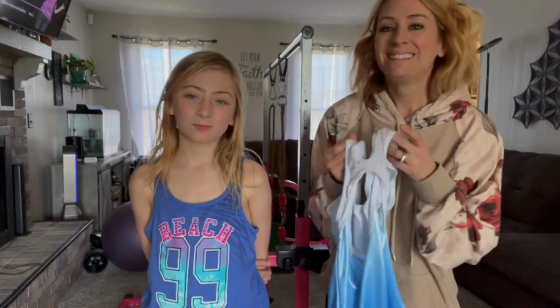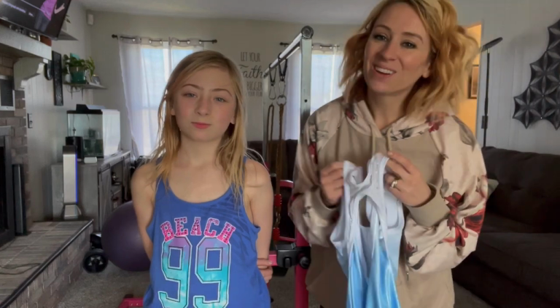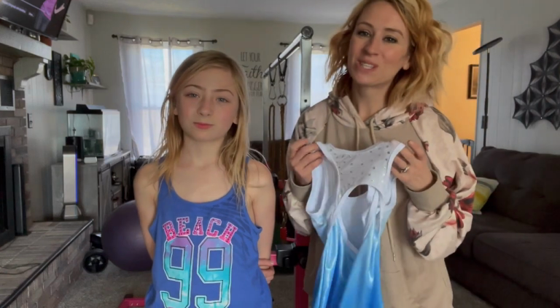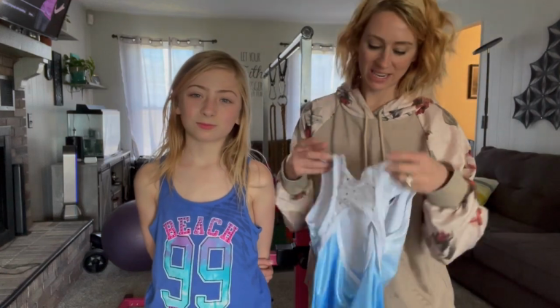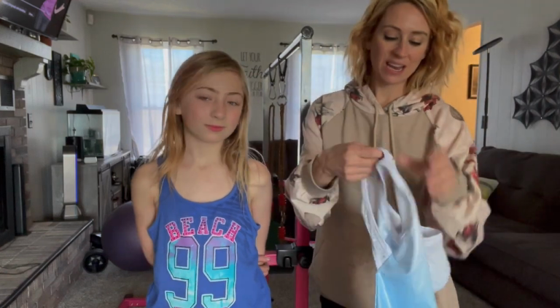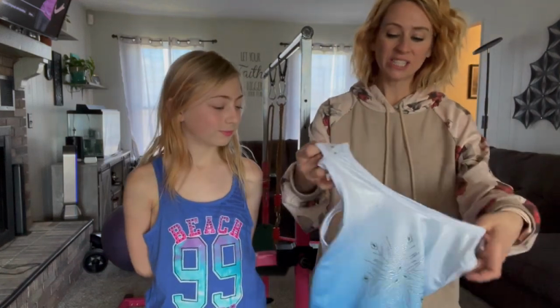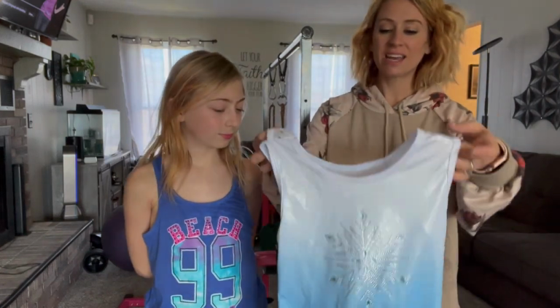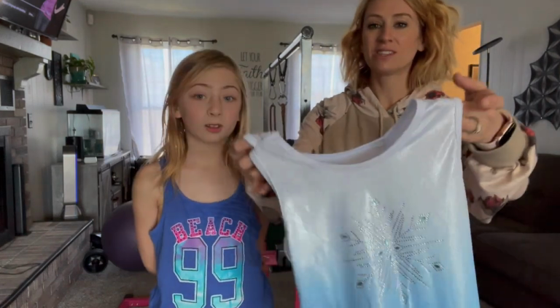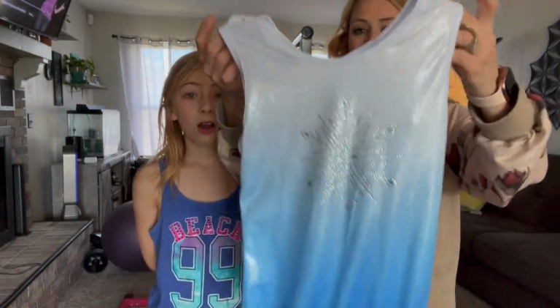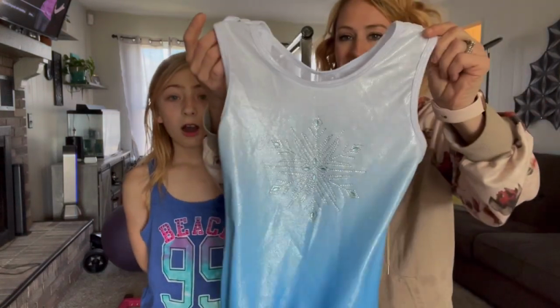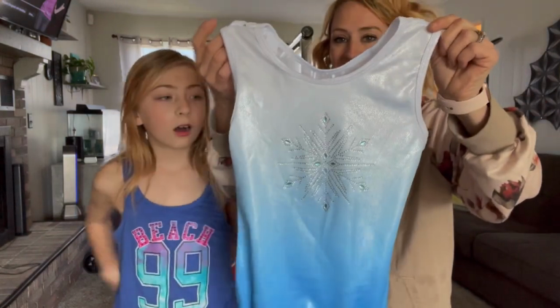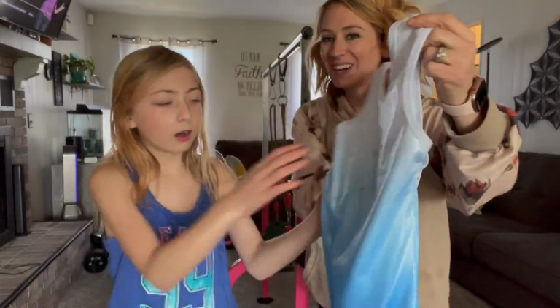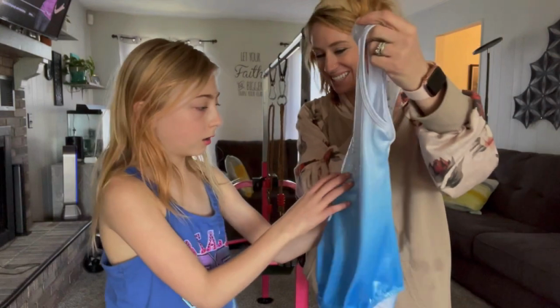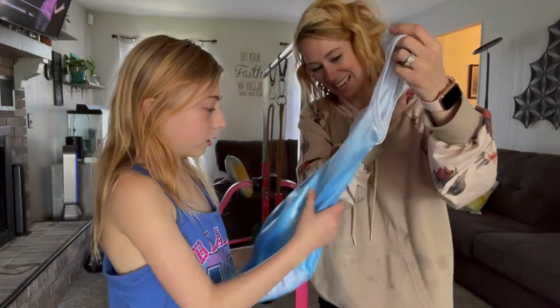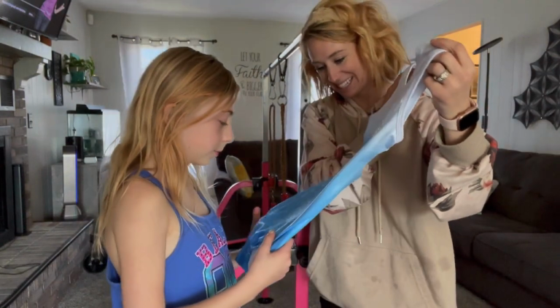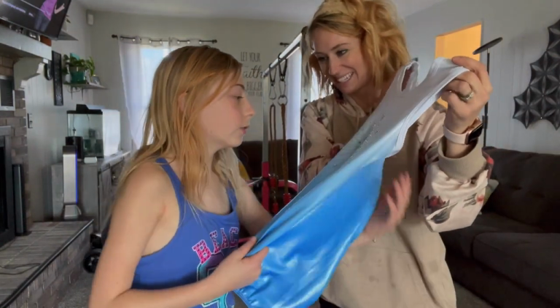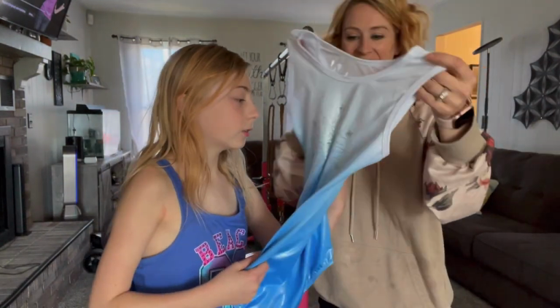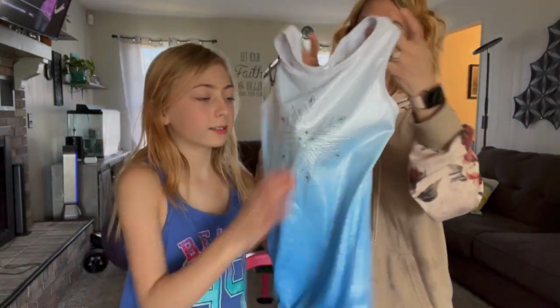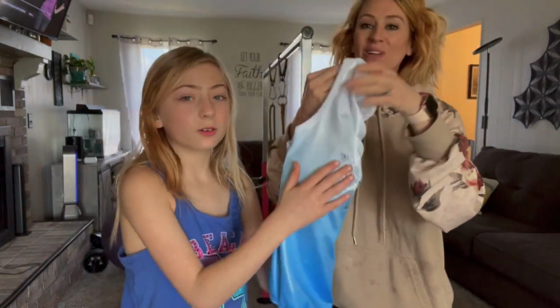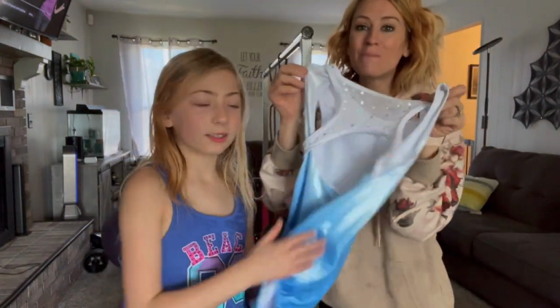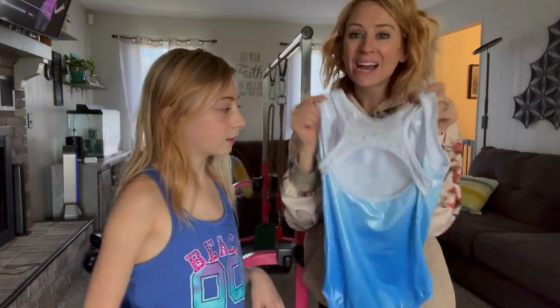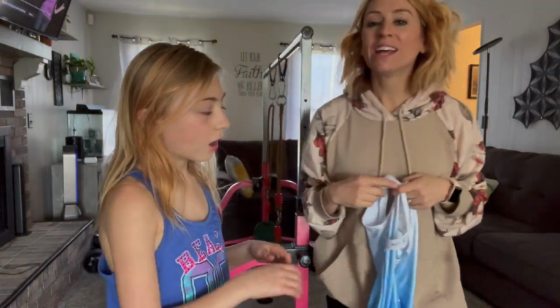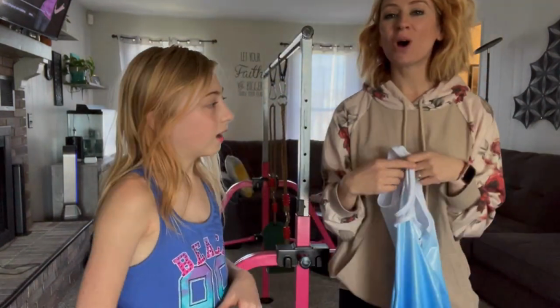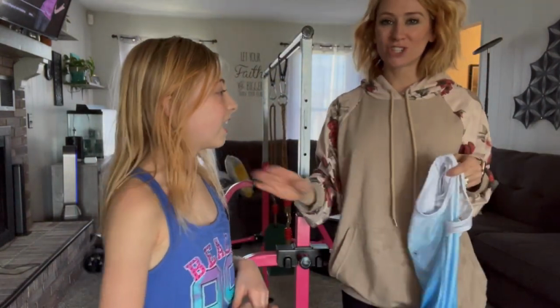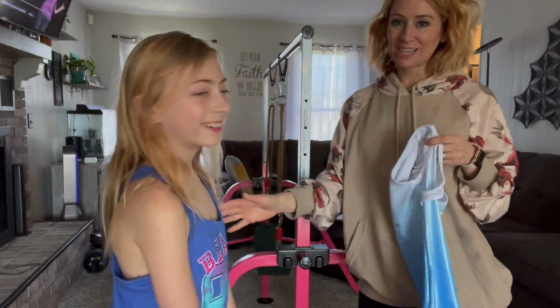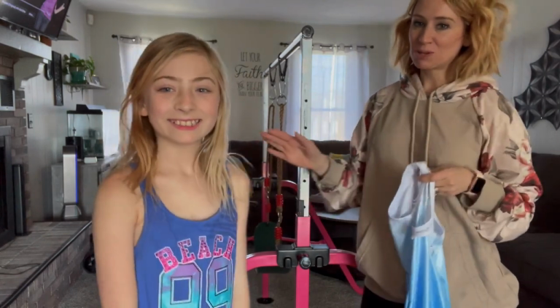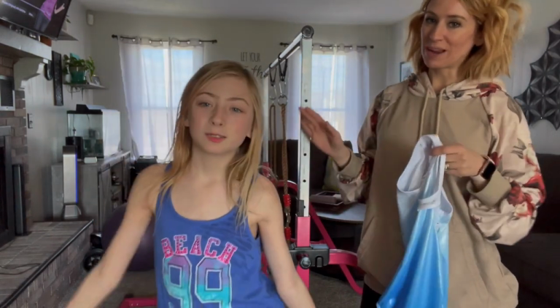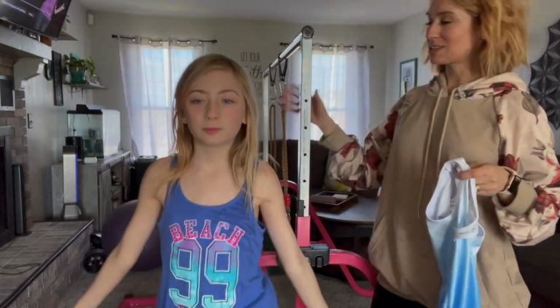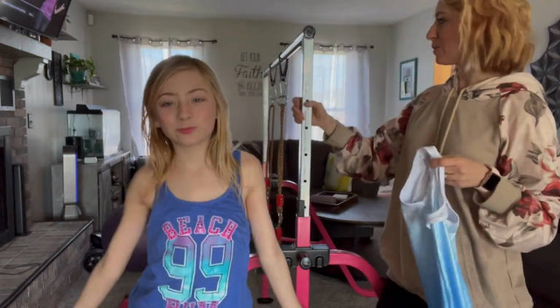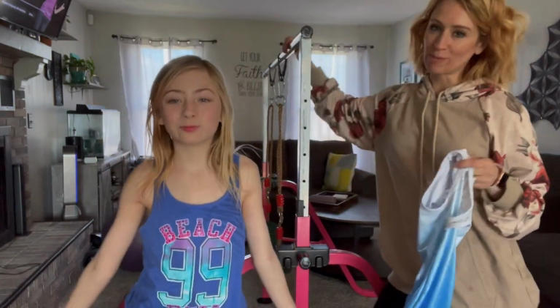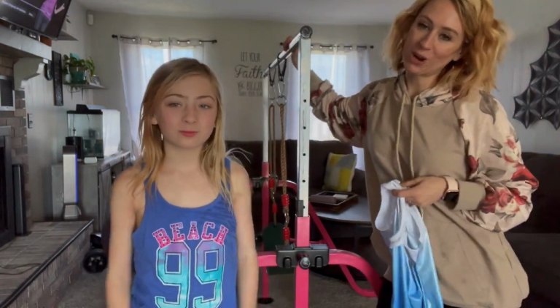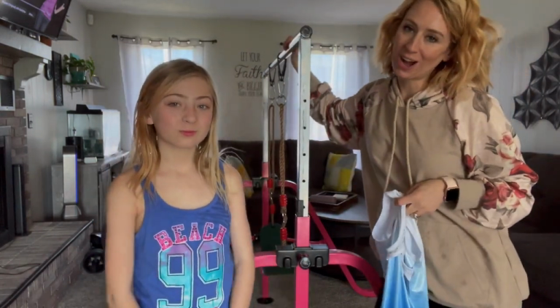Hi, you guys. So we're here and we just got in this gymnastics leotard. Isn't that pretty? It's beautiful. It is. And look at the back.